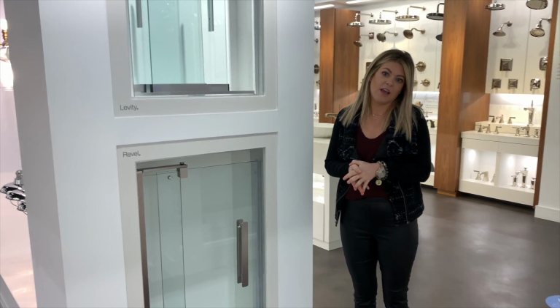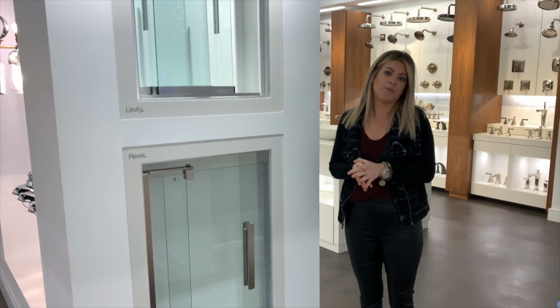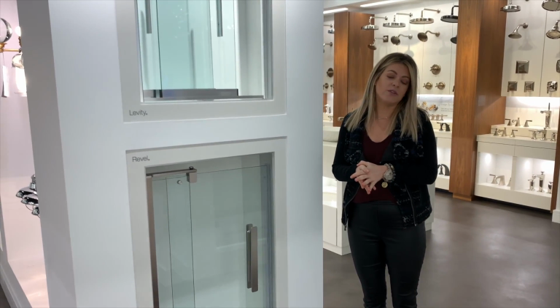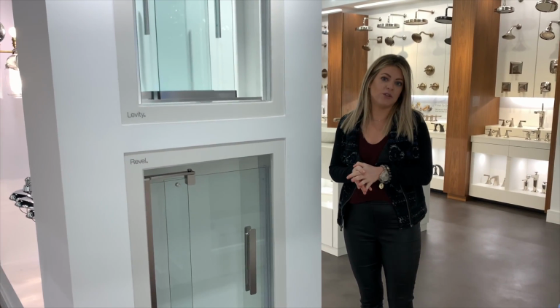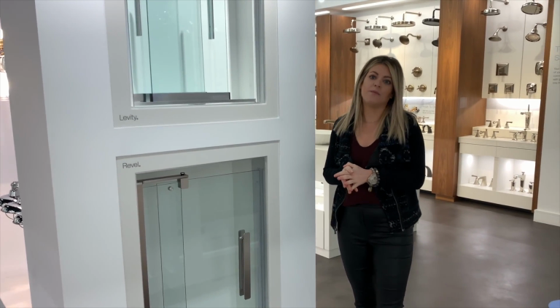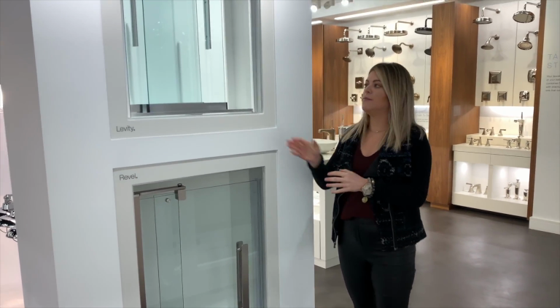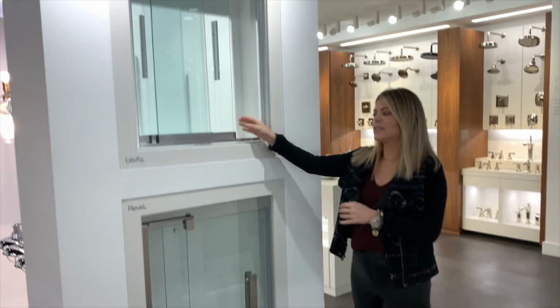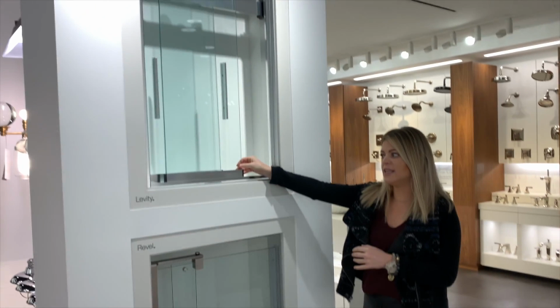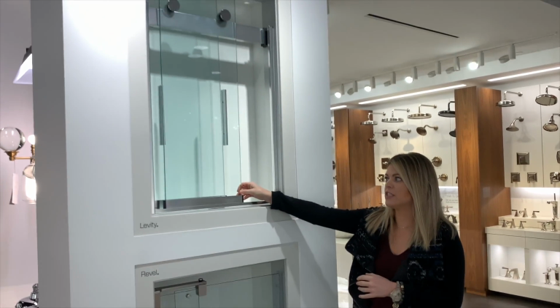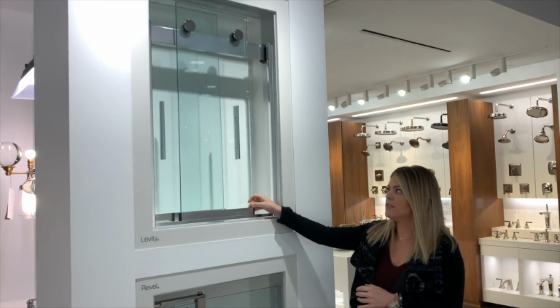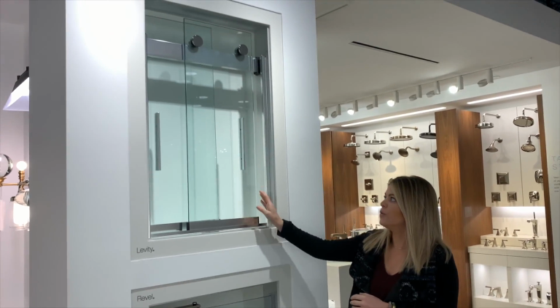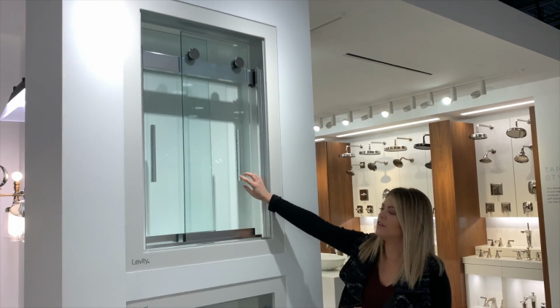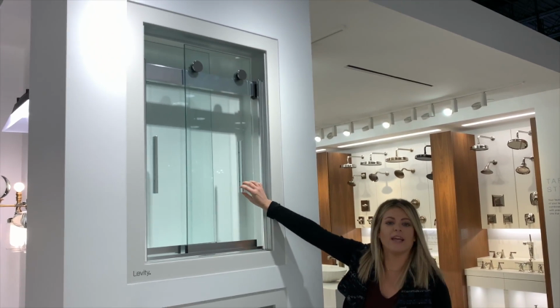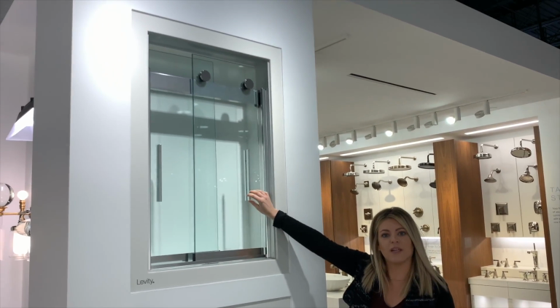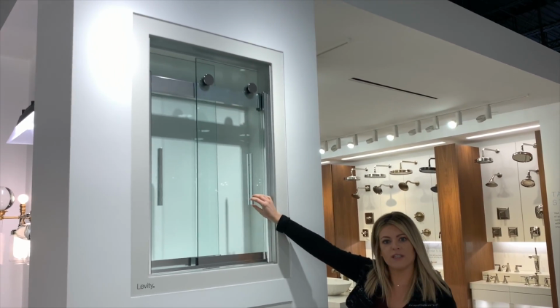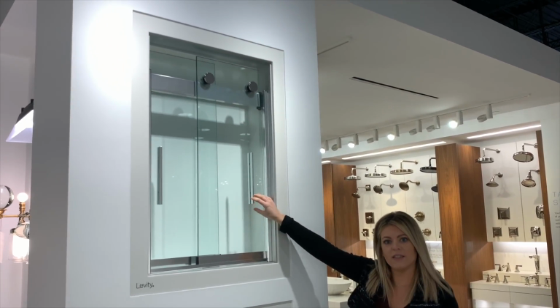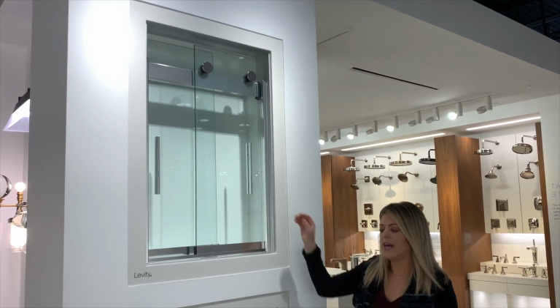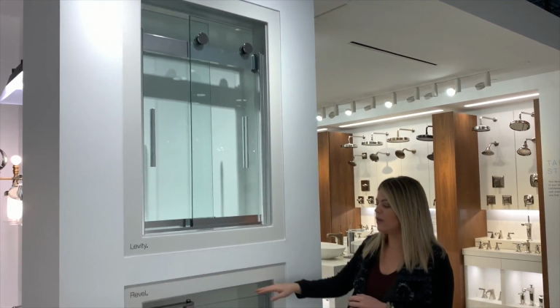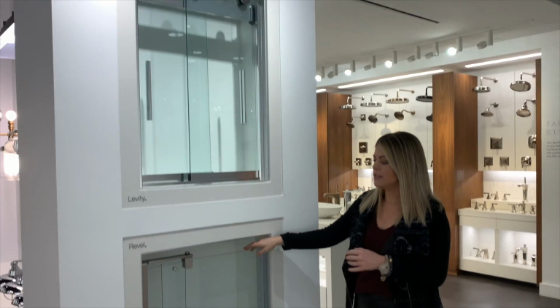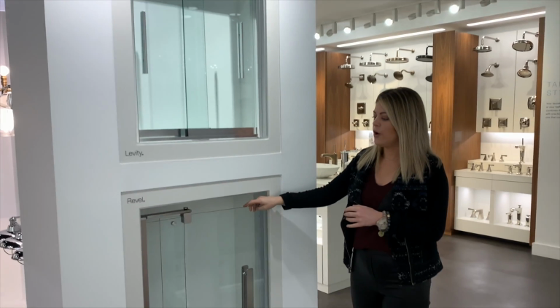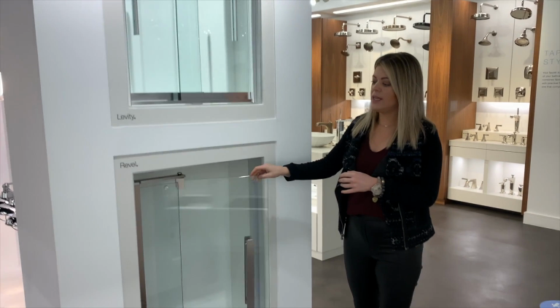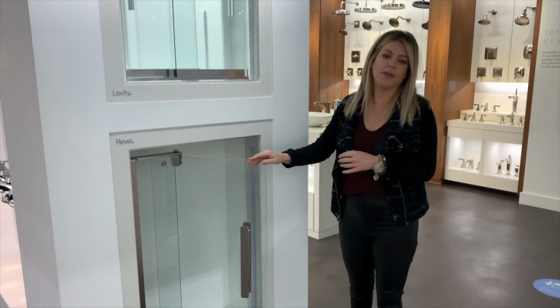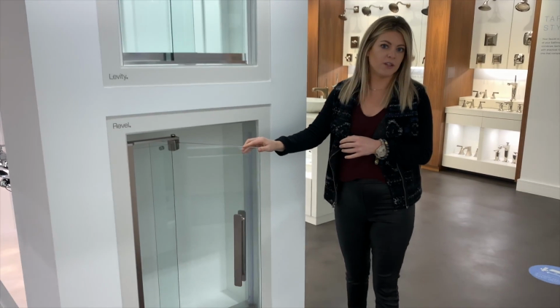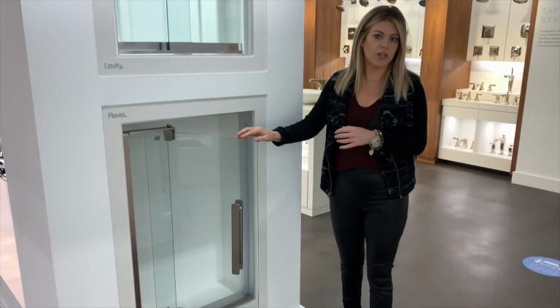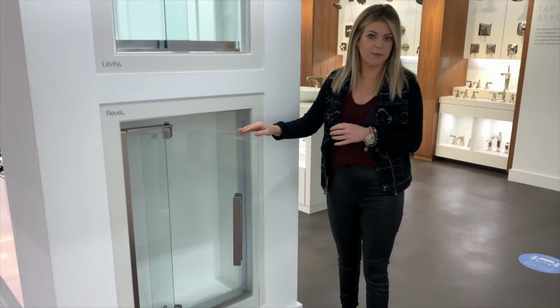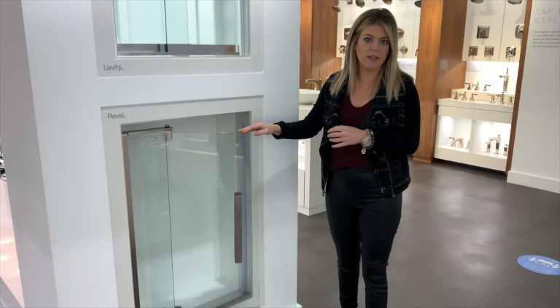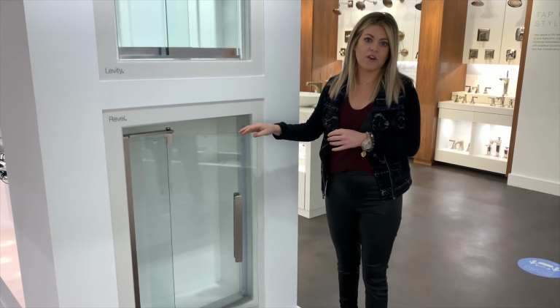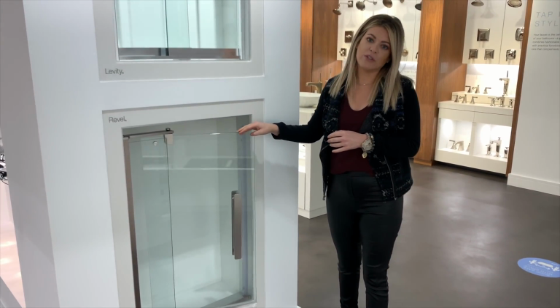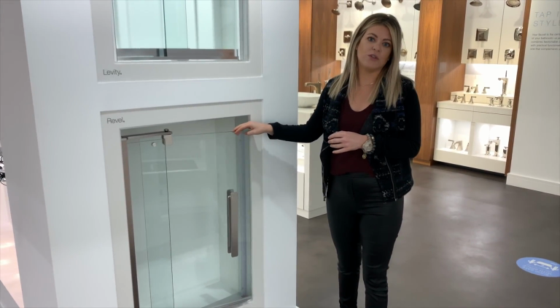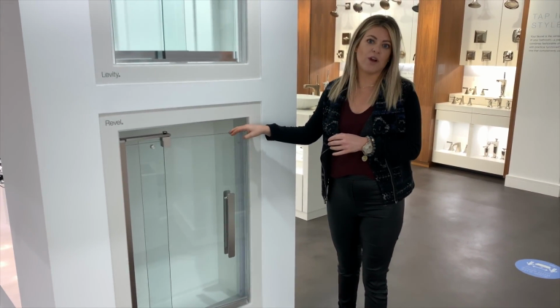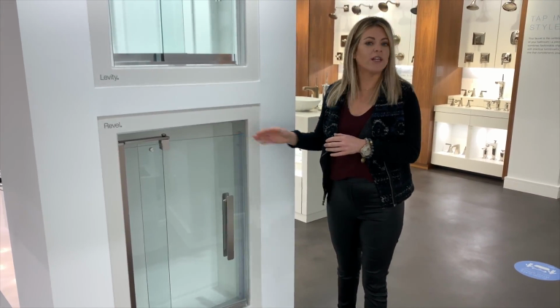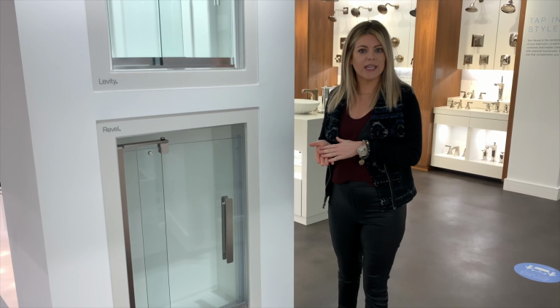There are models to choose from that can be sliding adjustments with different handle style designs, as well as opening and pivoting door adjustments. There are options to choose from for glass thickness.